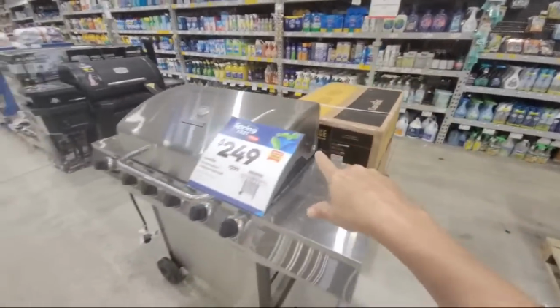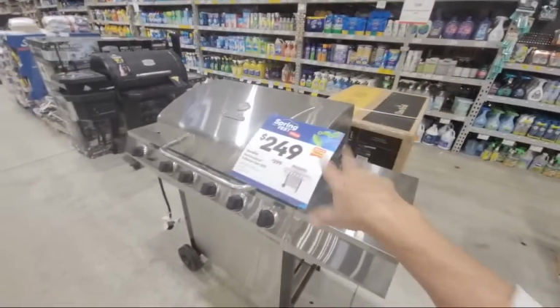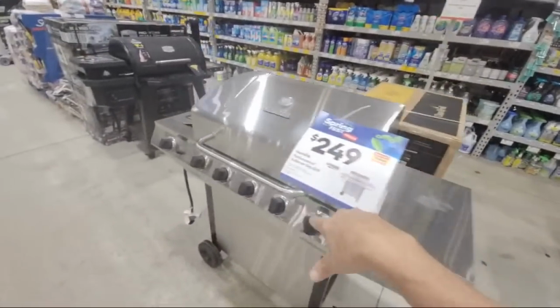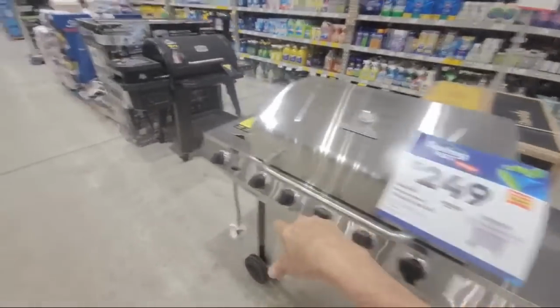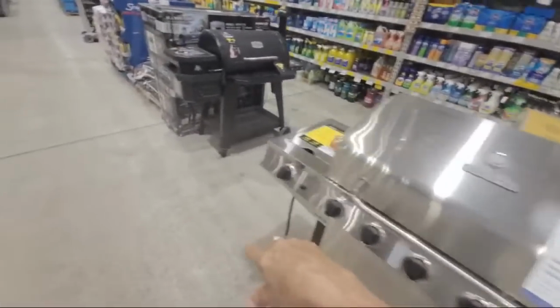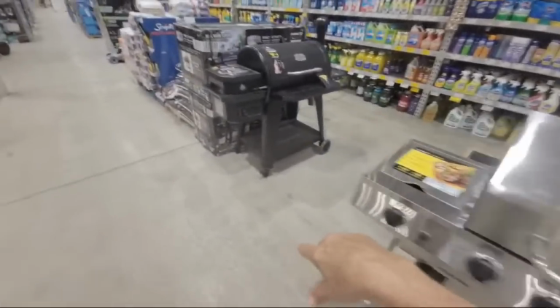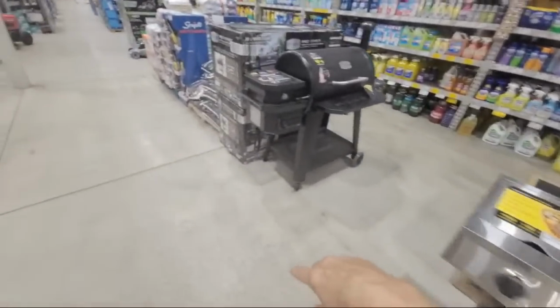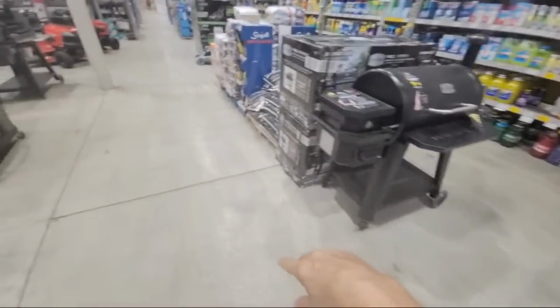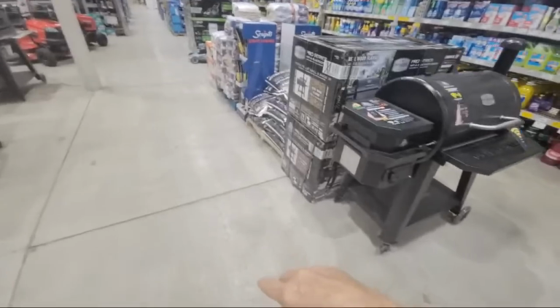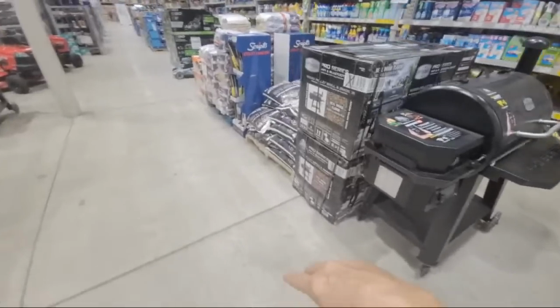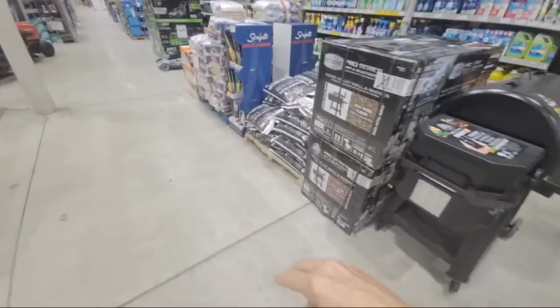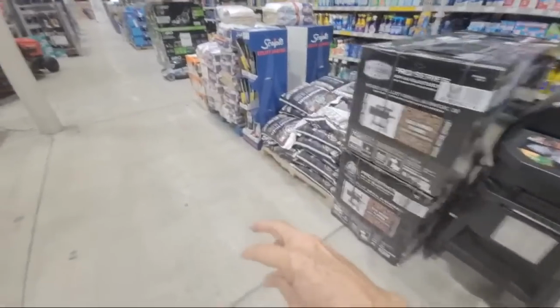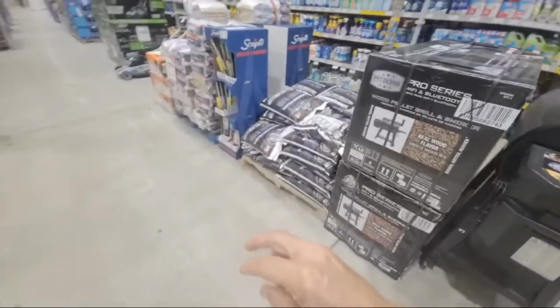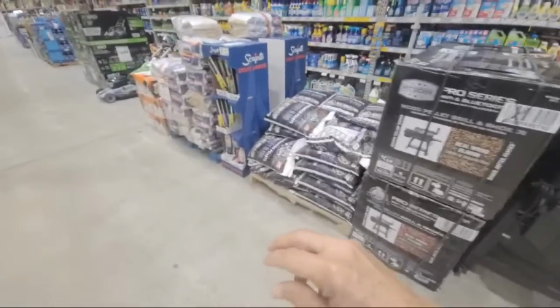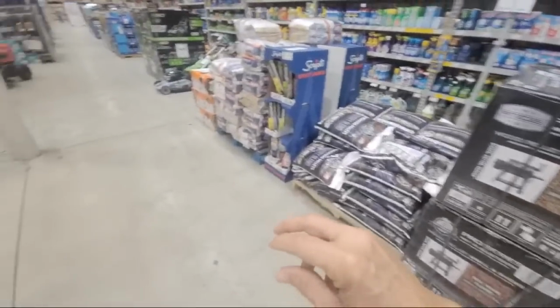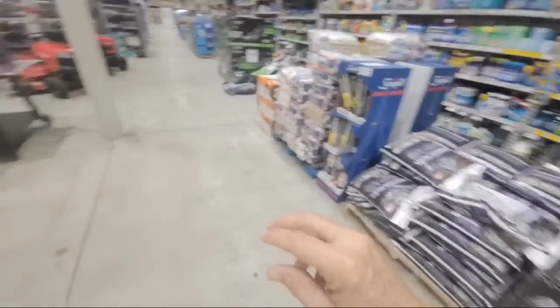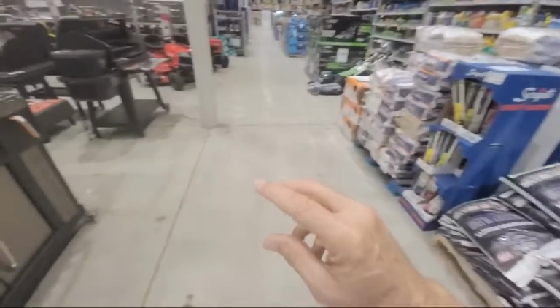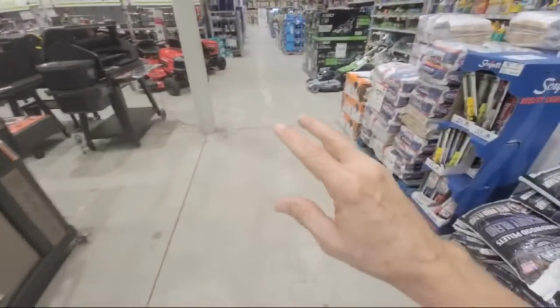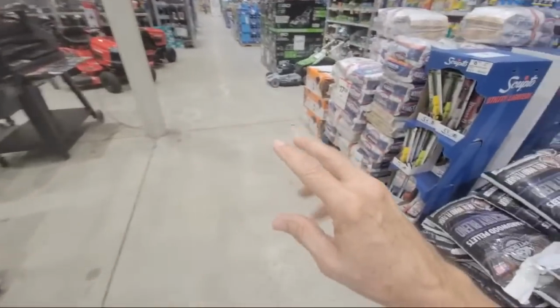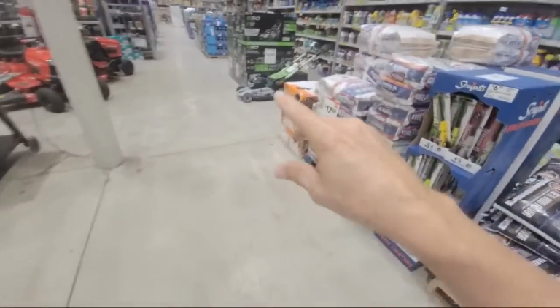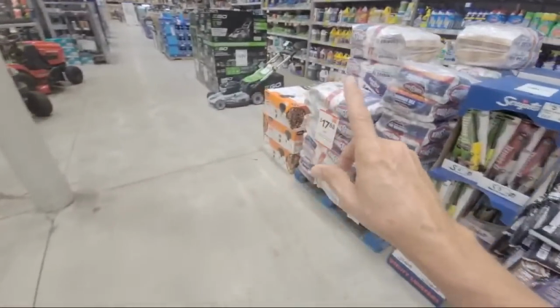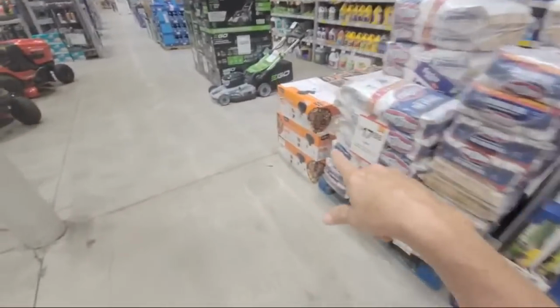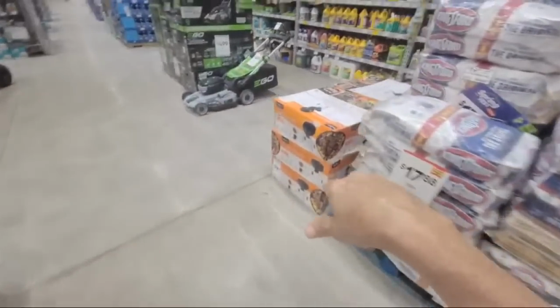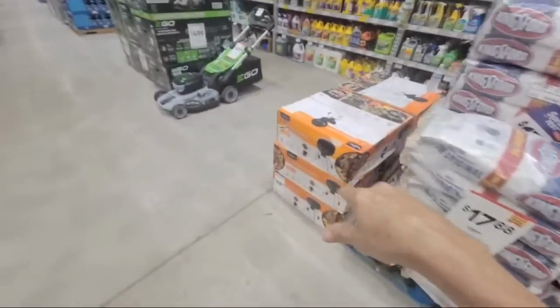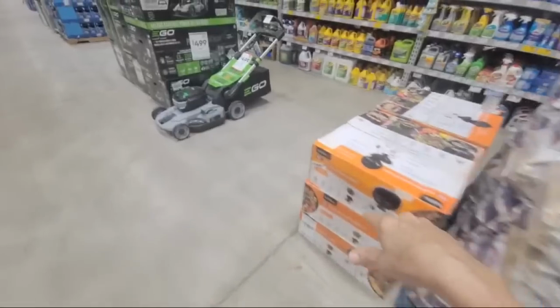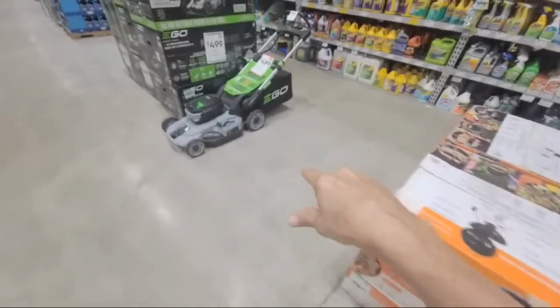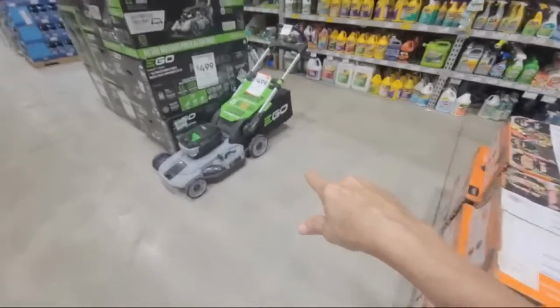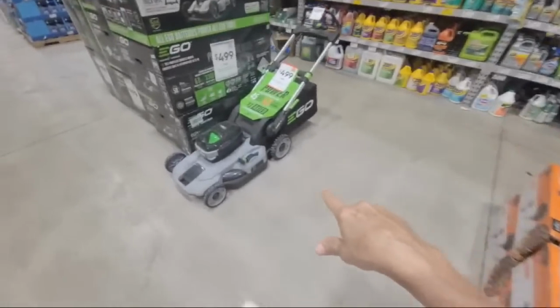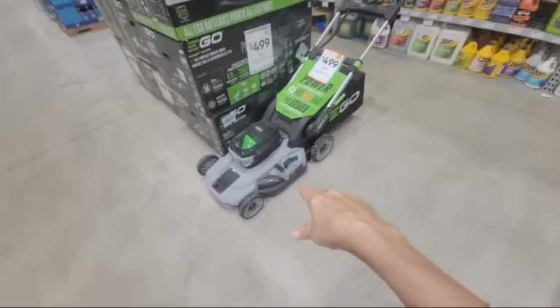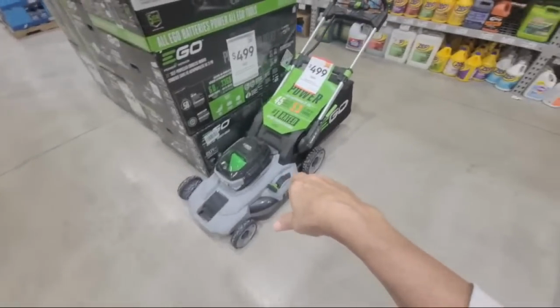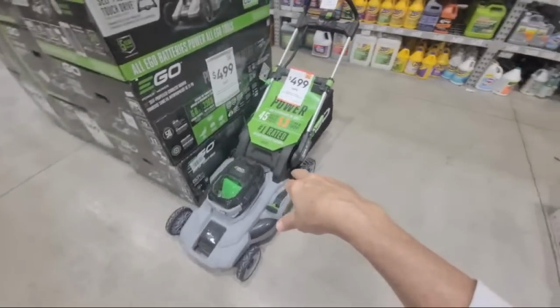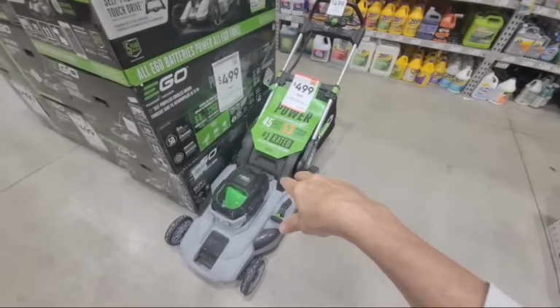$249 down $50. And then there's another Ego Mower over here that is $100 off right here.